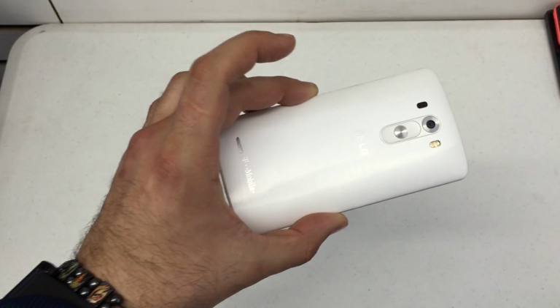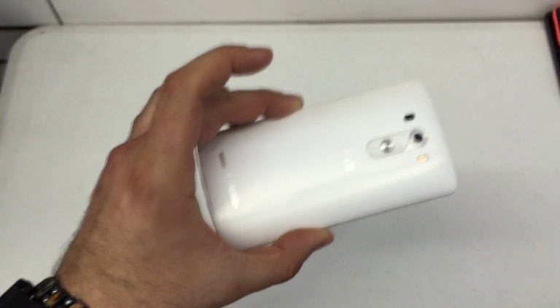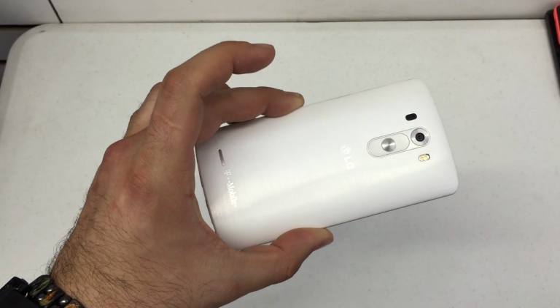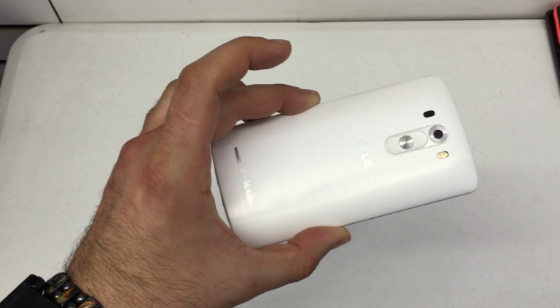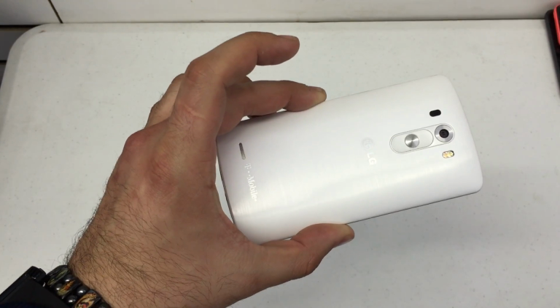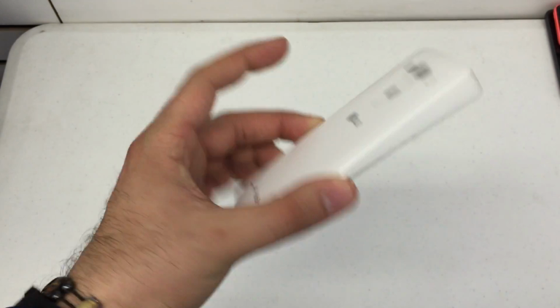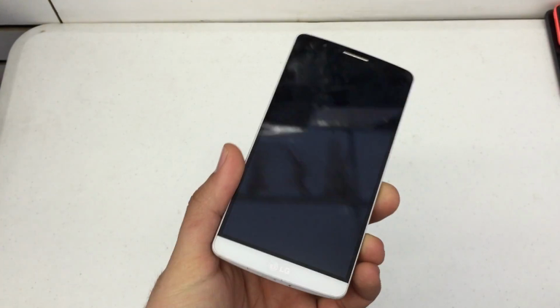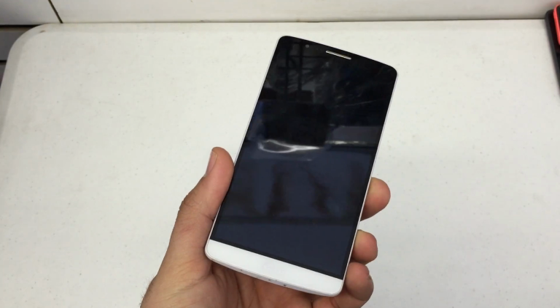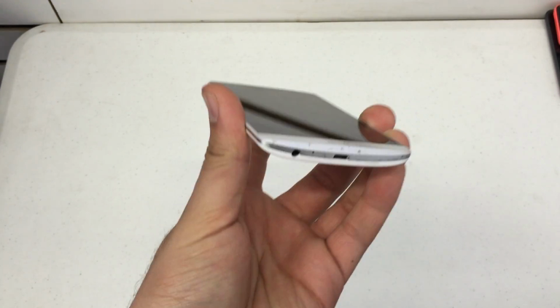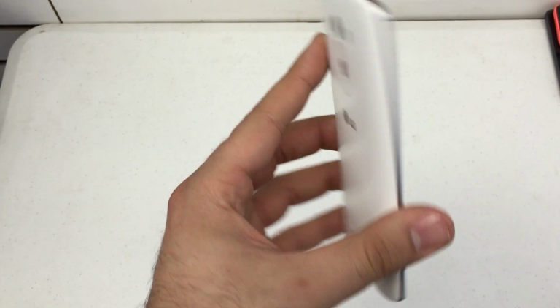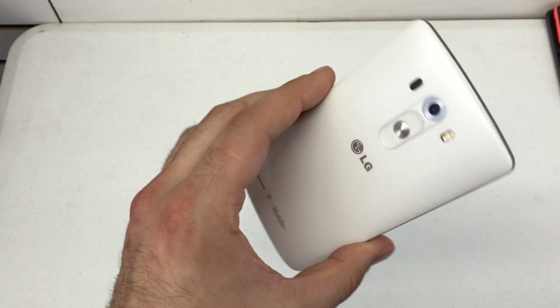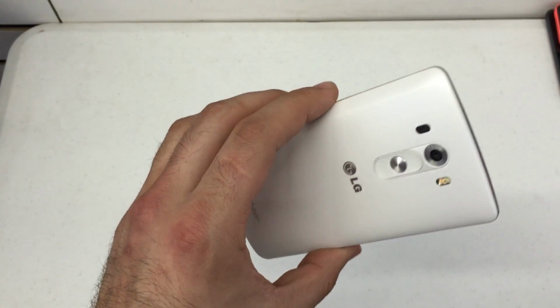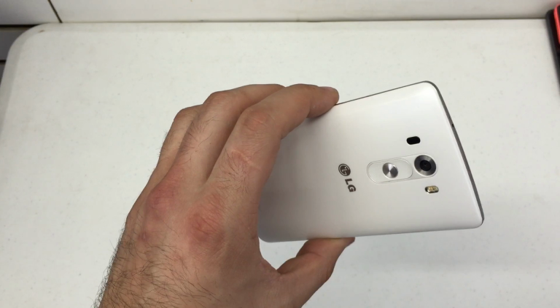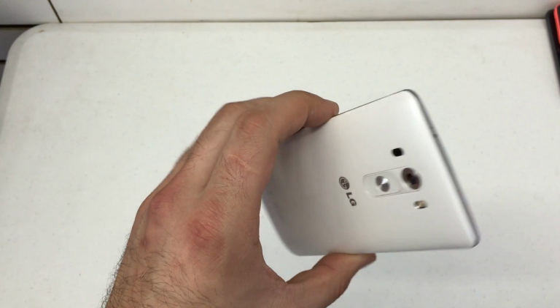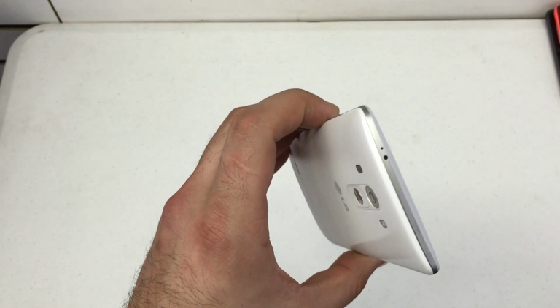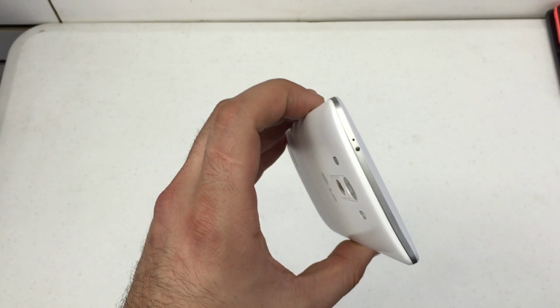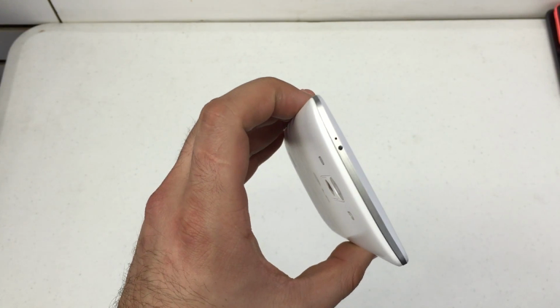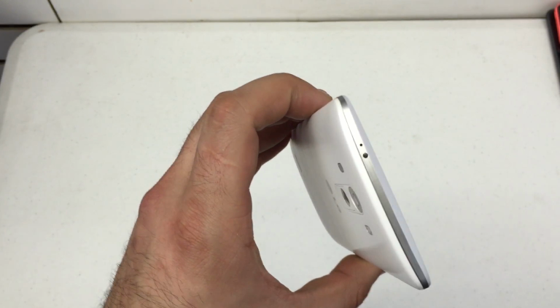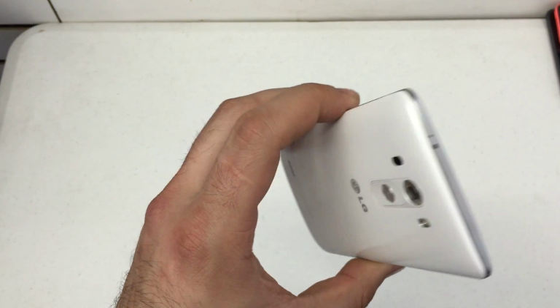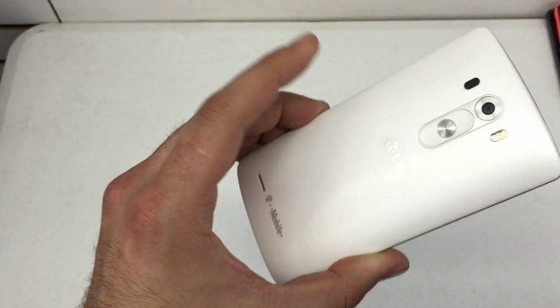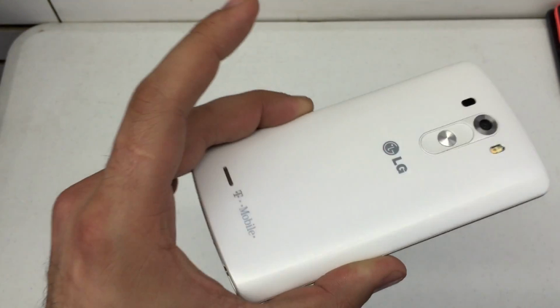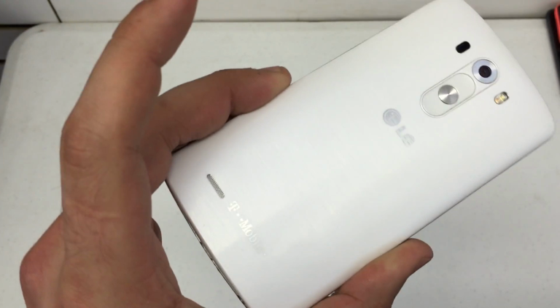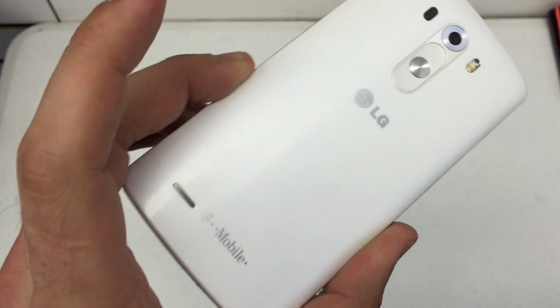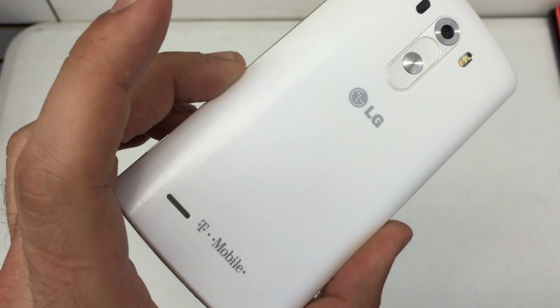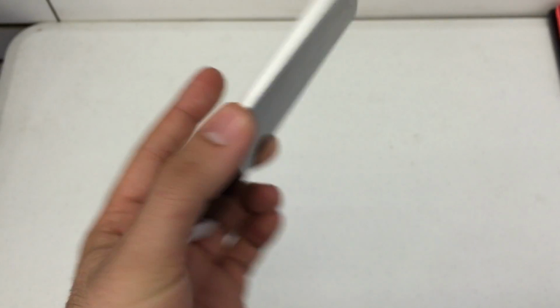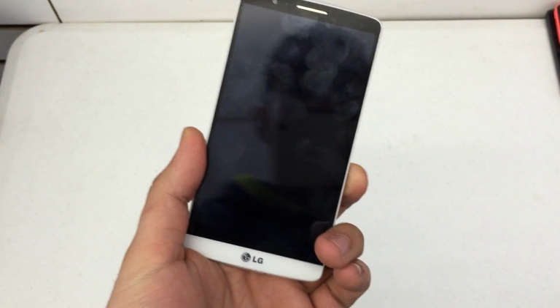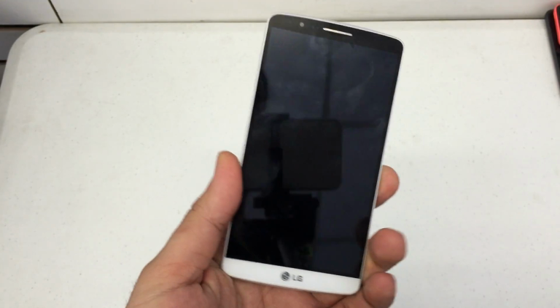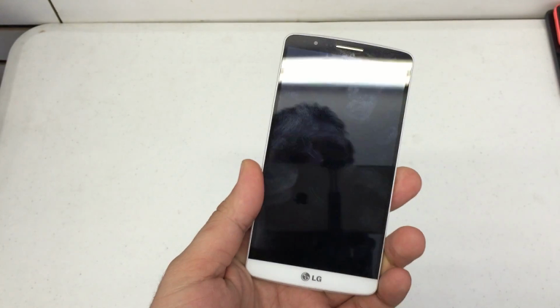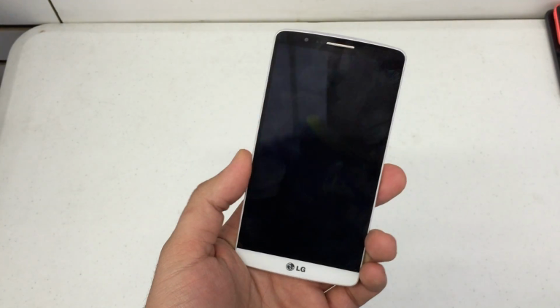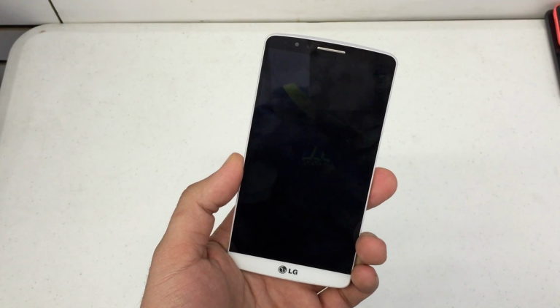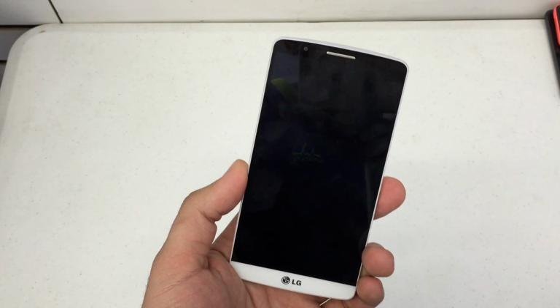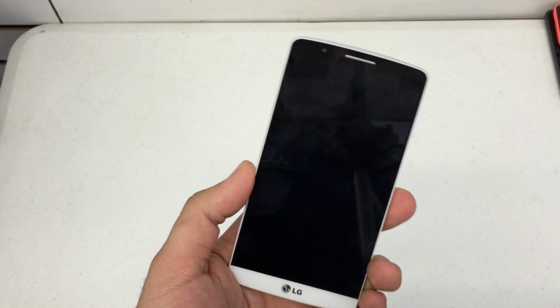What's up YouTube? Hard Reset King here. I'm going to show you how to hard reset the LG G3. Now this procedure will work for any service provider. This phone here is manufactured for T-Mobile, but if you've got Verizon, Sprint, or AT&T, this should work.